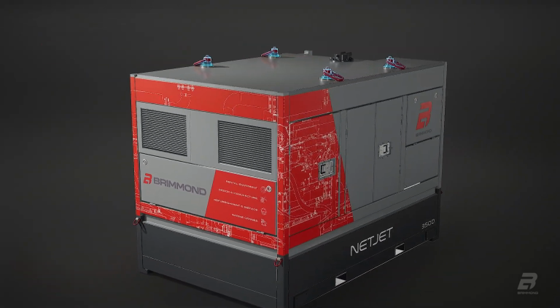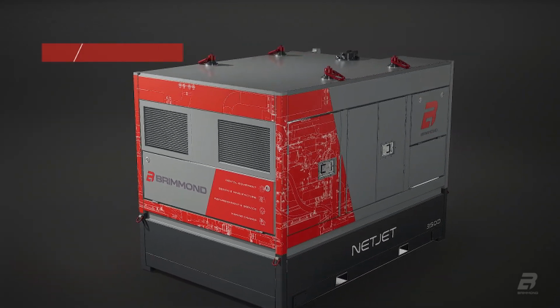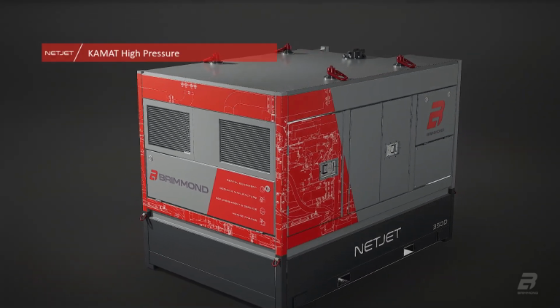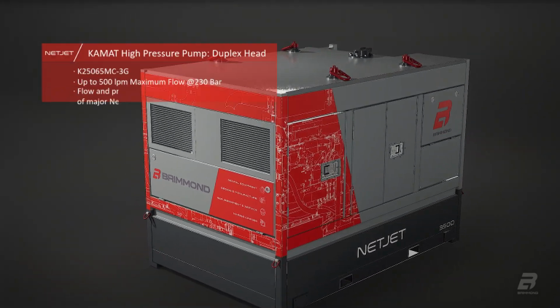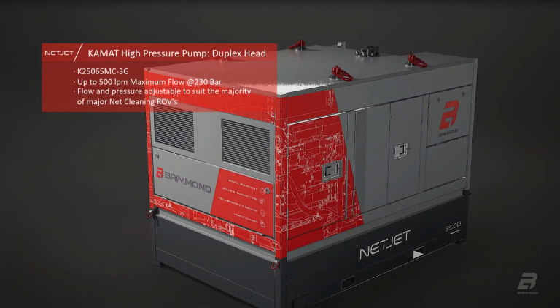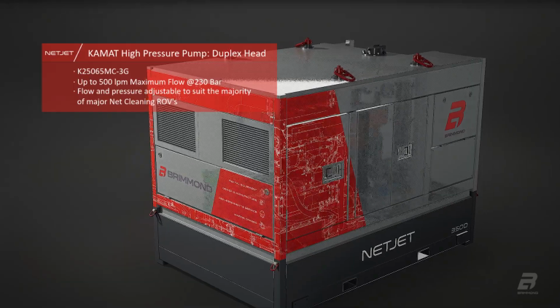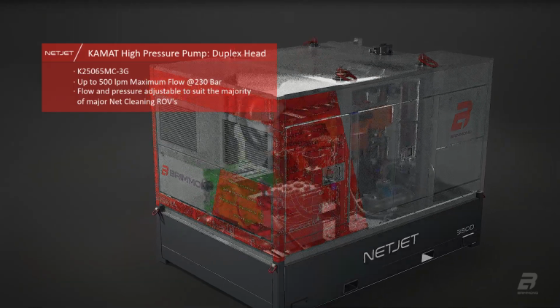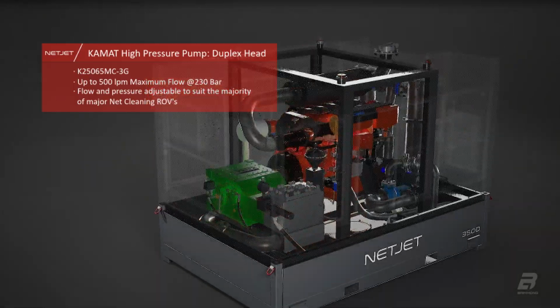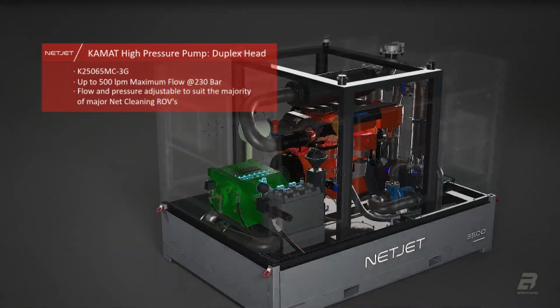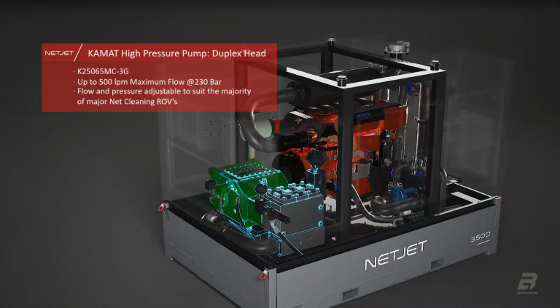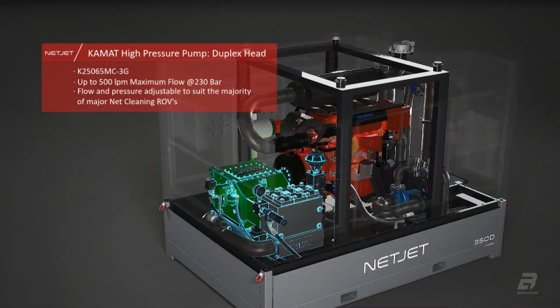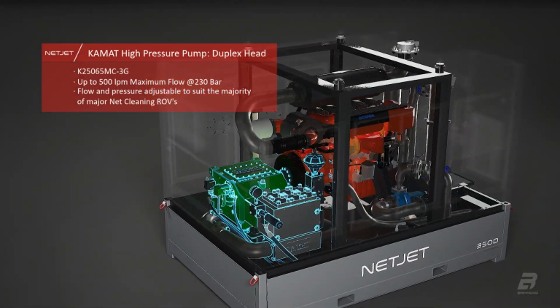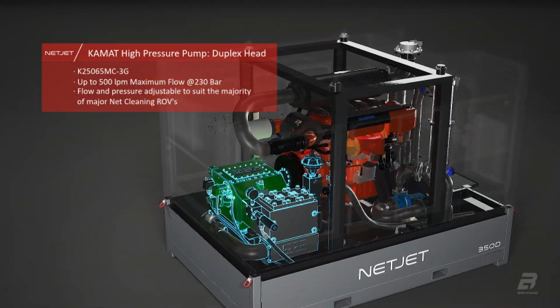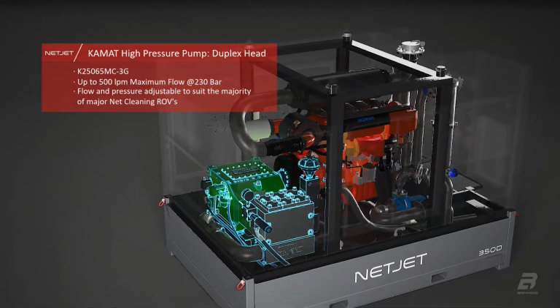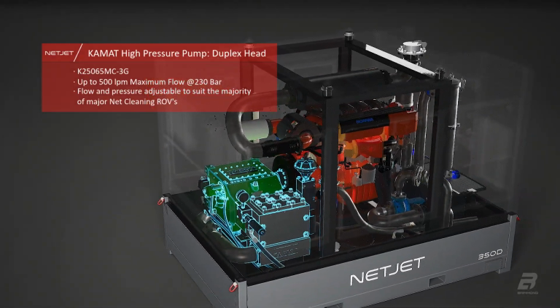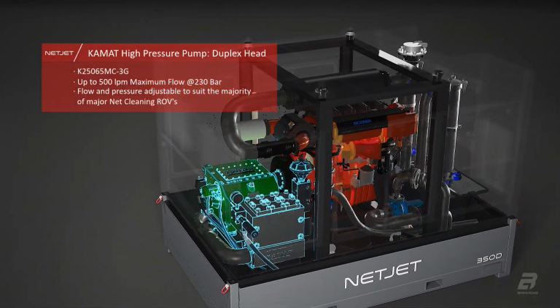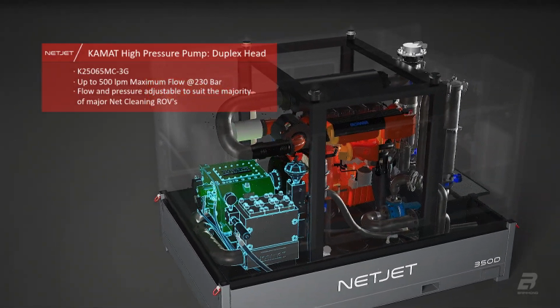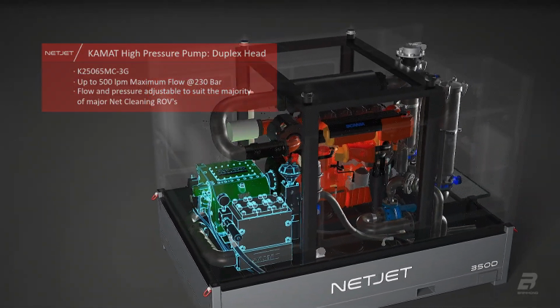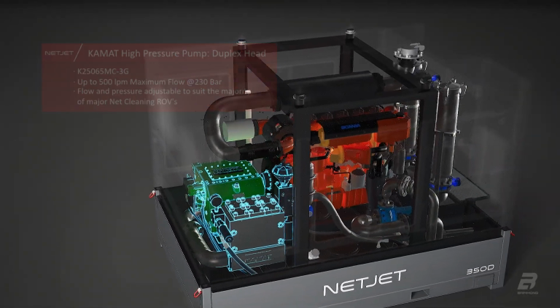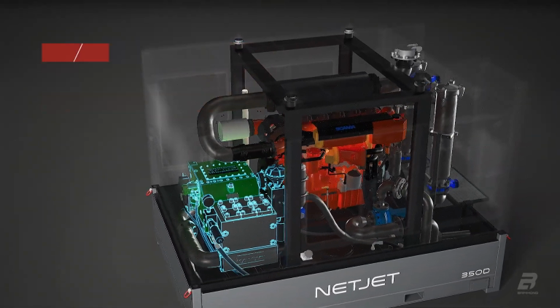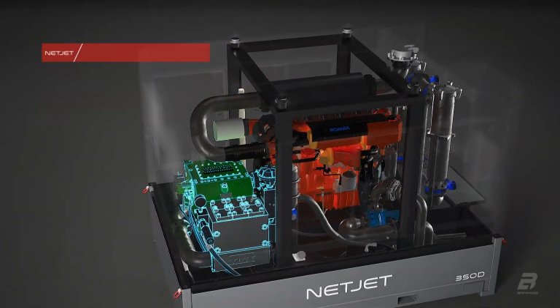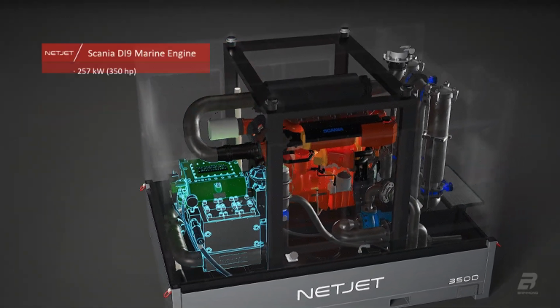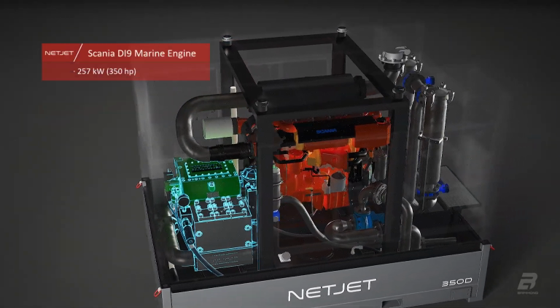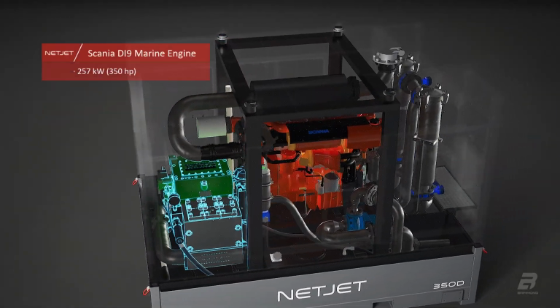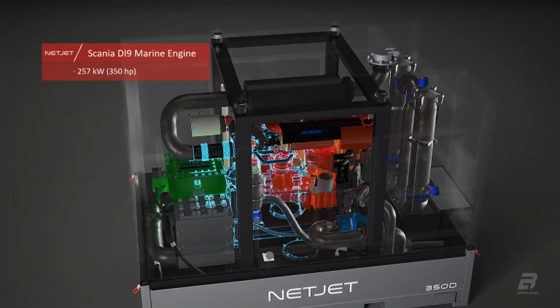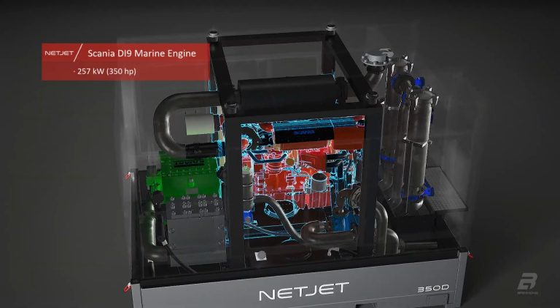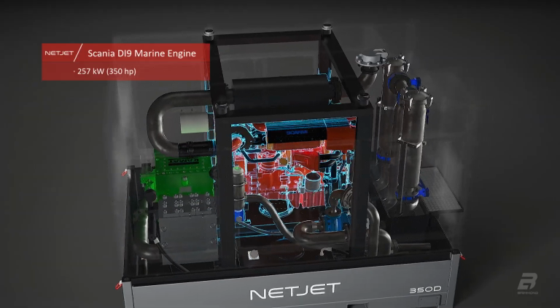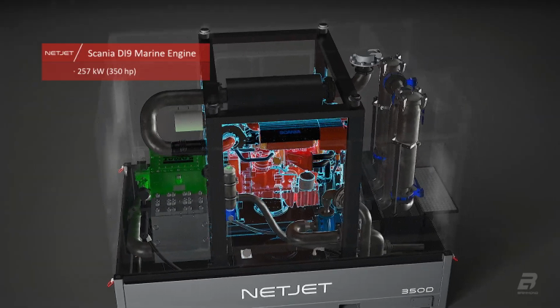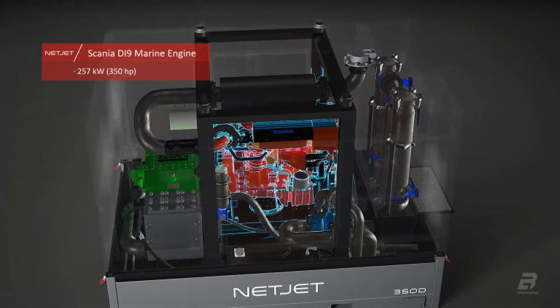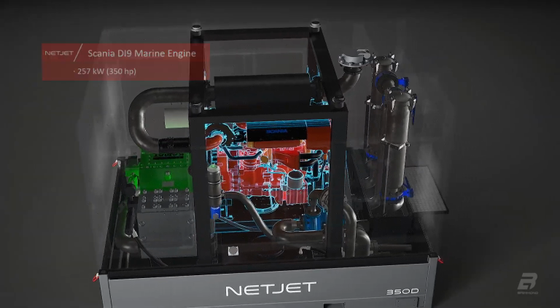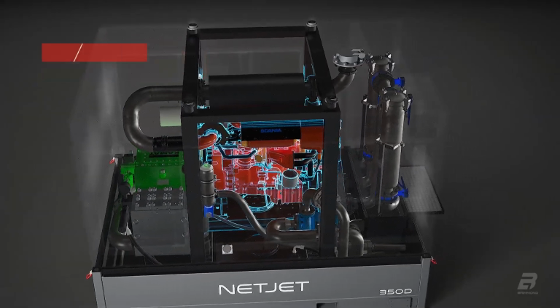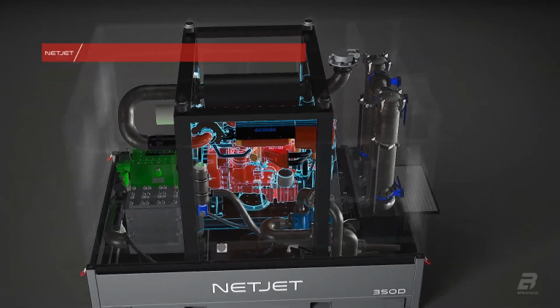Flow and pressure are provided by the reliable and maintenance-friendly Kamat high-pressure pump, which is configurable to almost every type of net cleaning ROV.